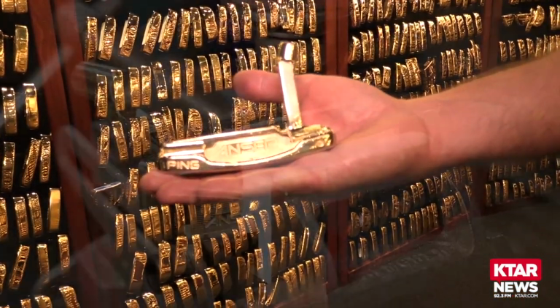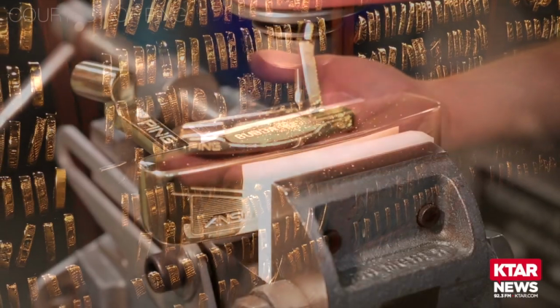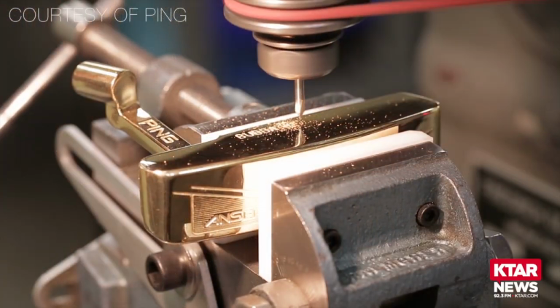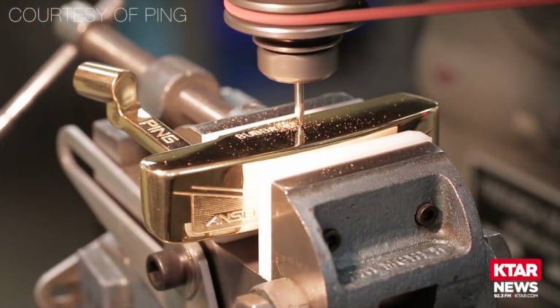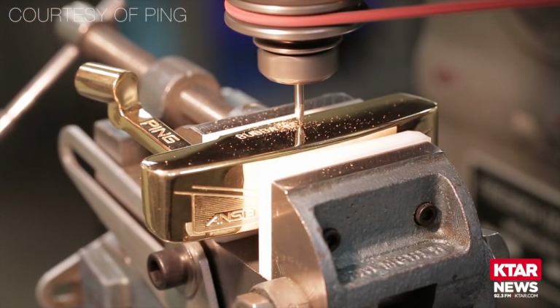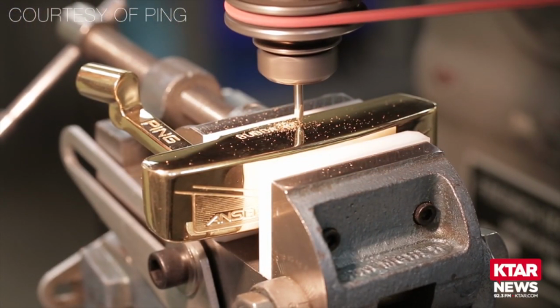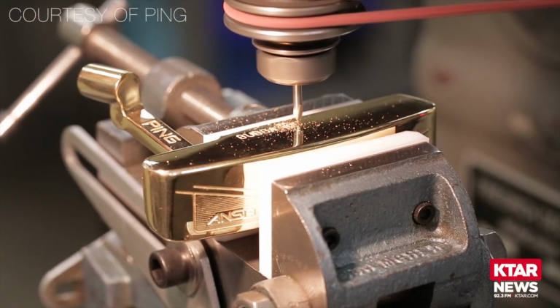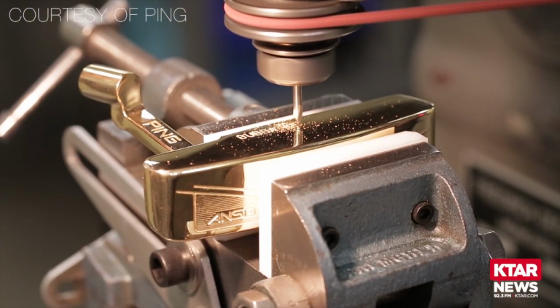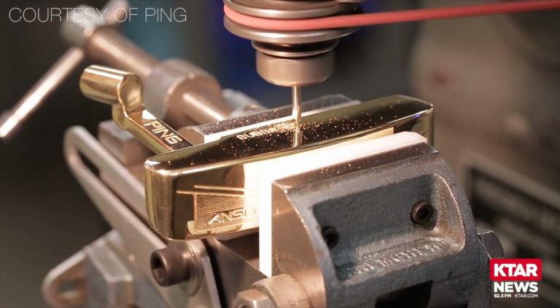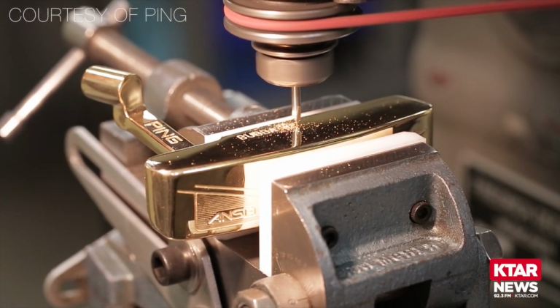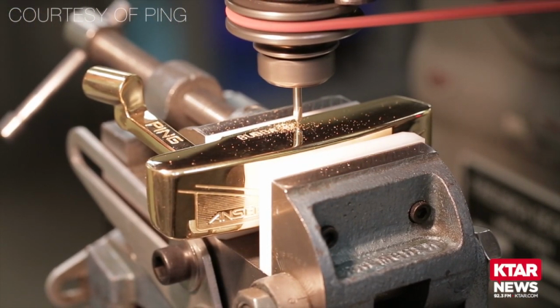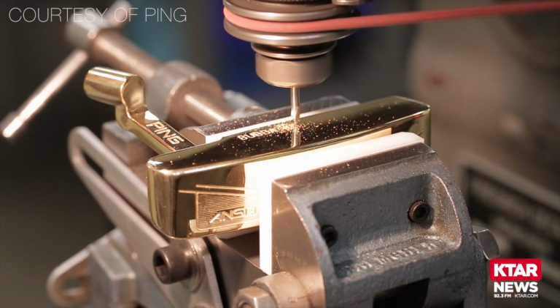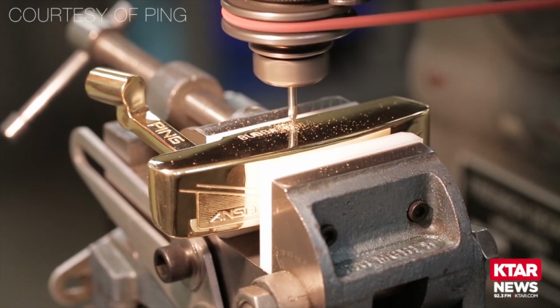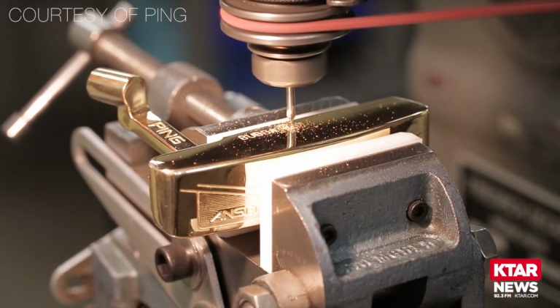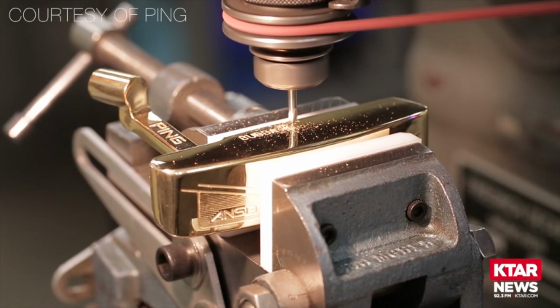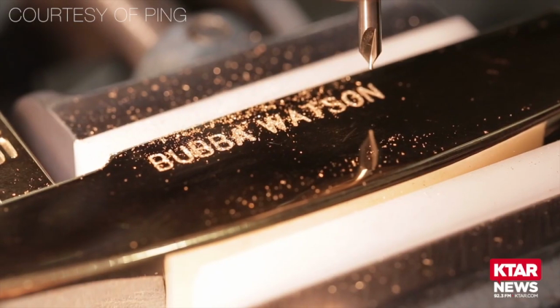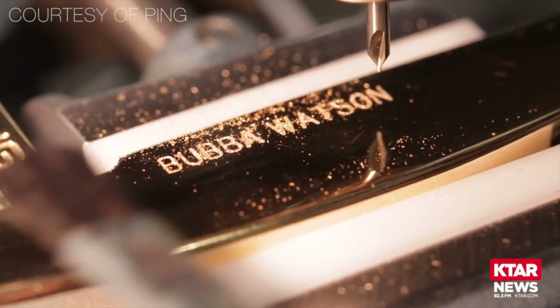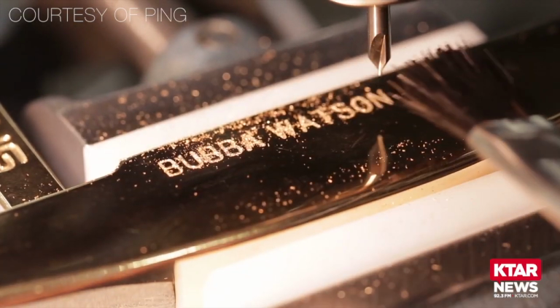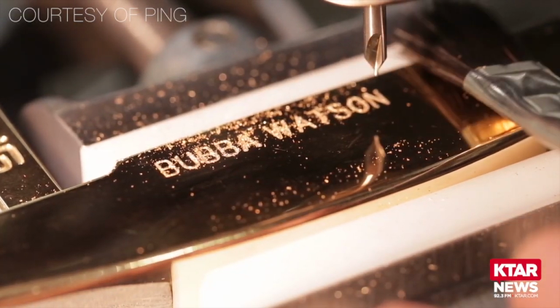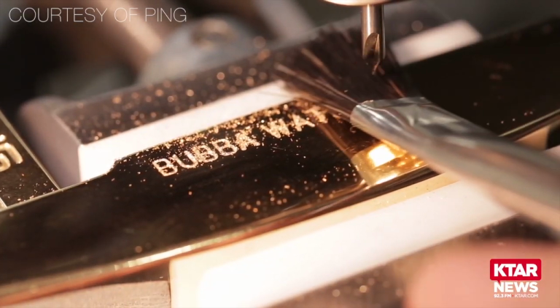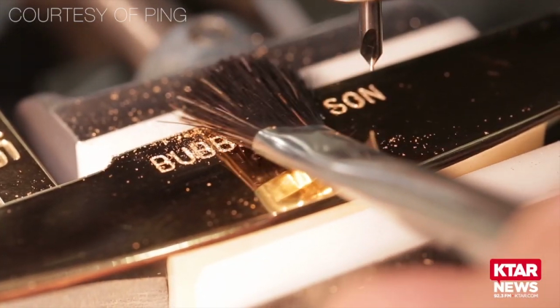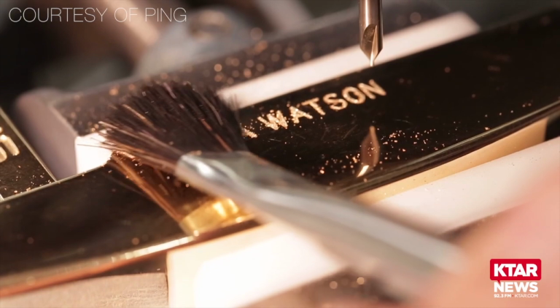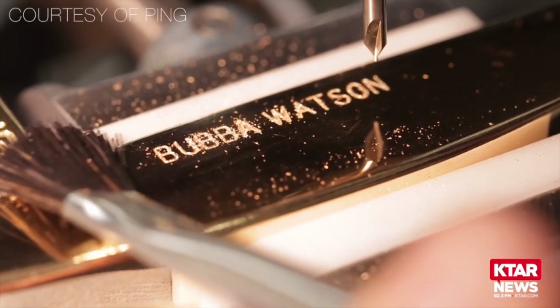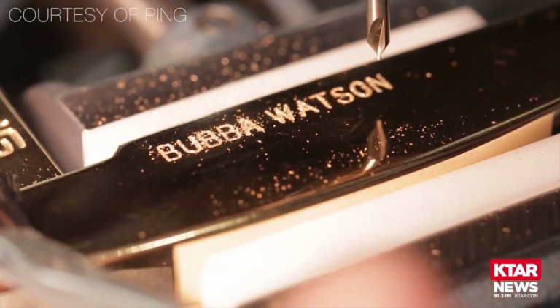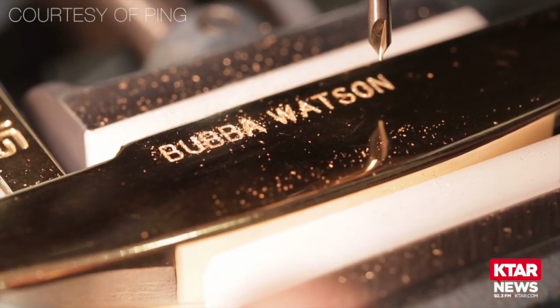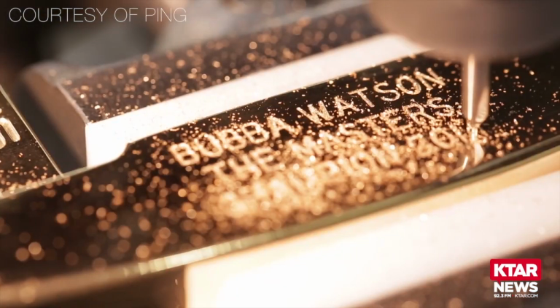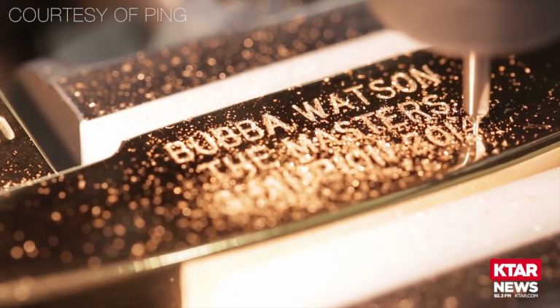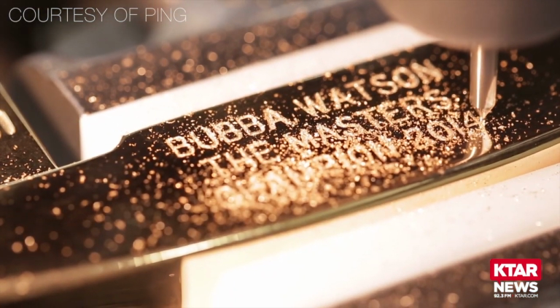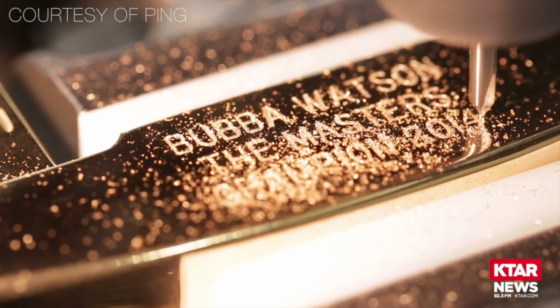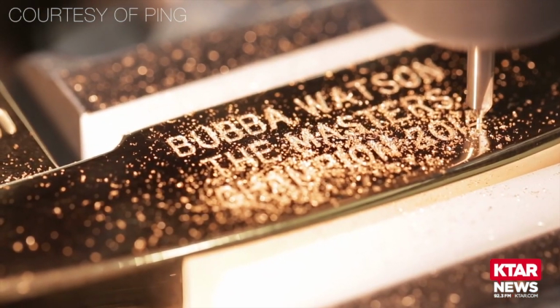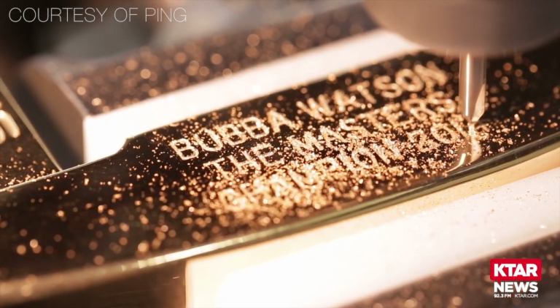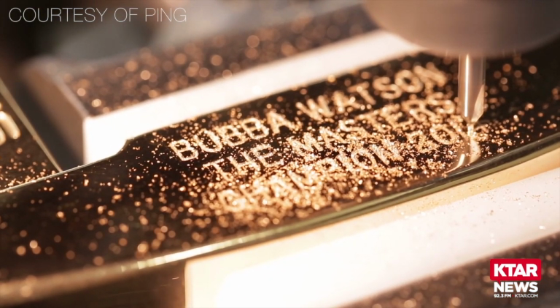The putter comes to us with no engraving on it, and then we do all of the customized engraving here at our machine shop at Ping. I got an email saying the Bubba putter is safe and sound and done, and so they hand it back off to us and we'll go from there.